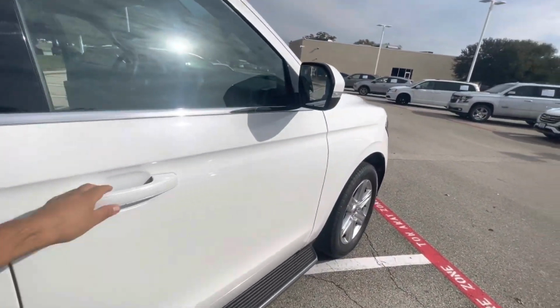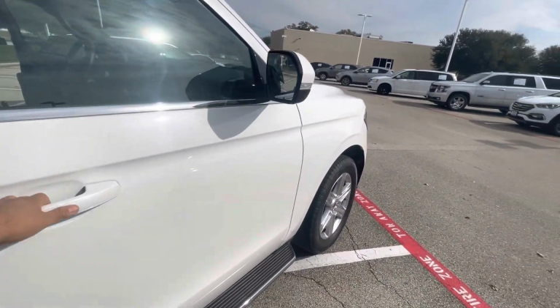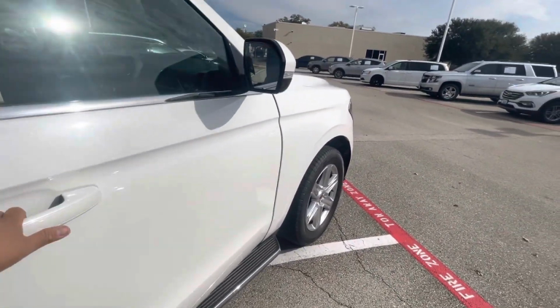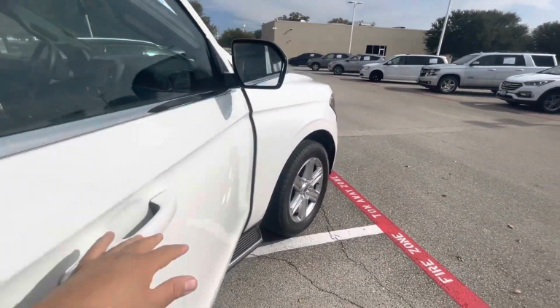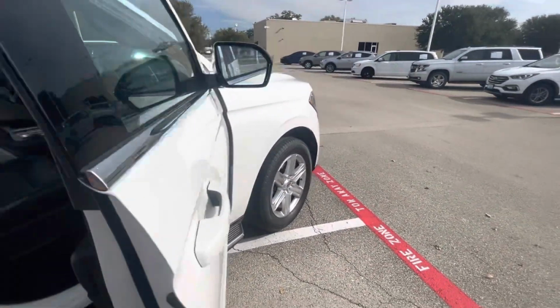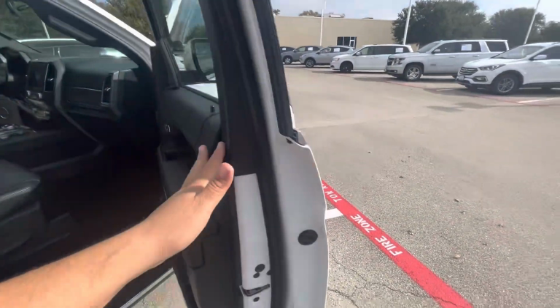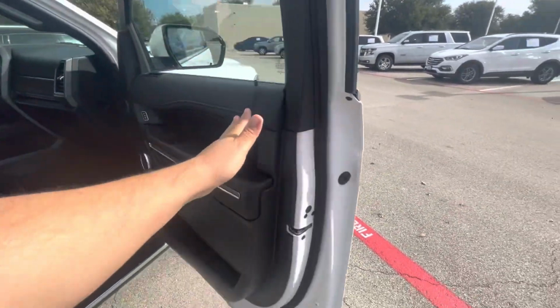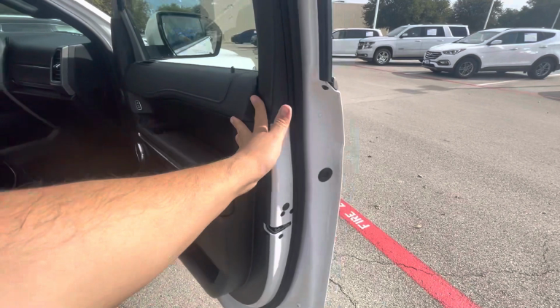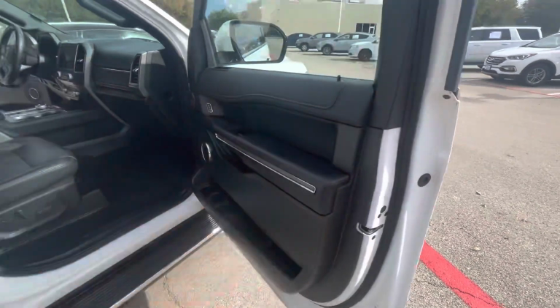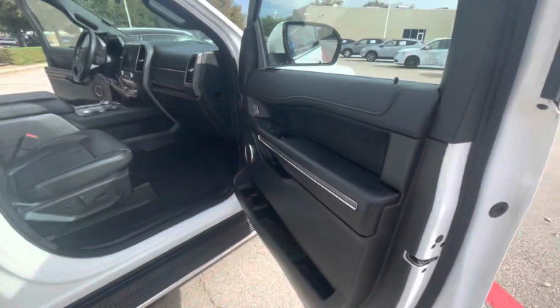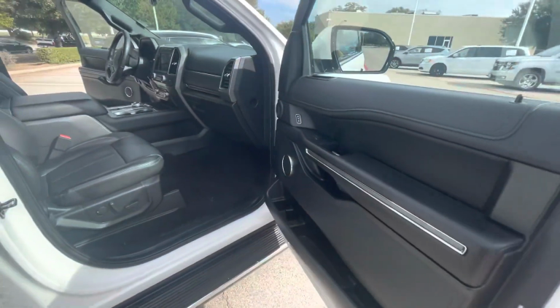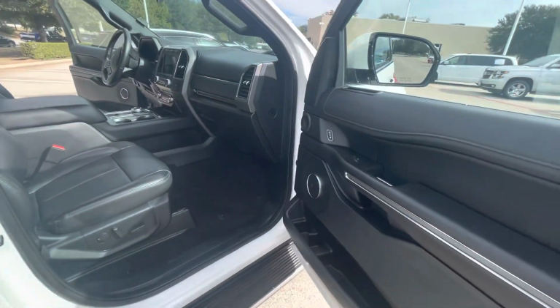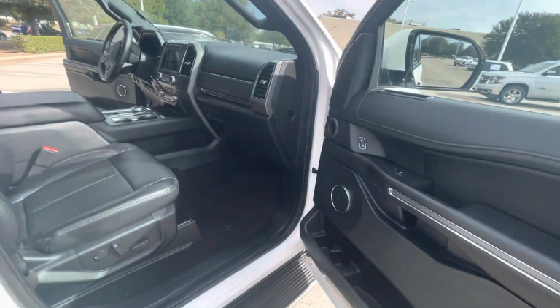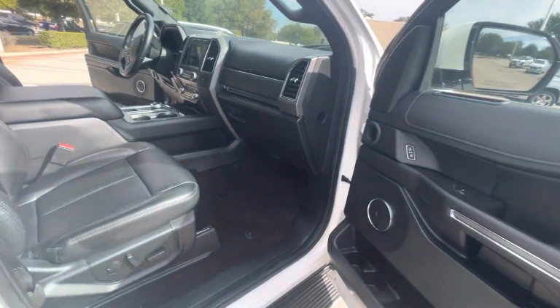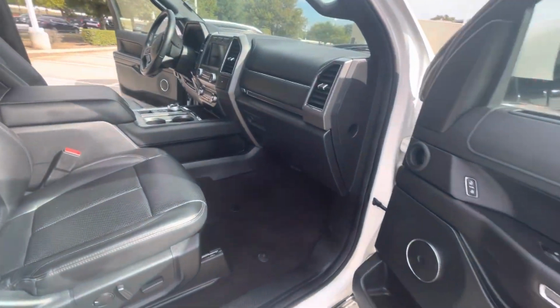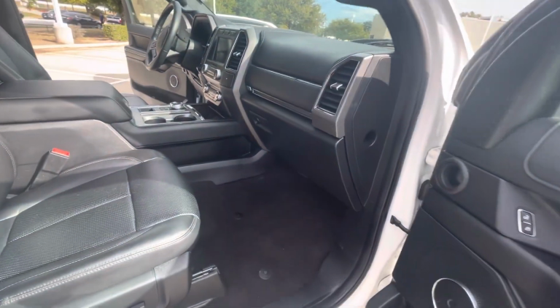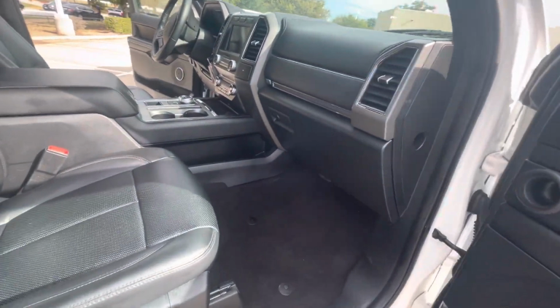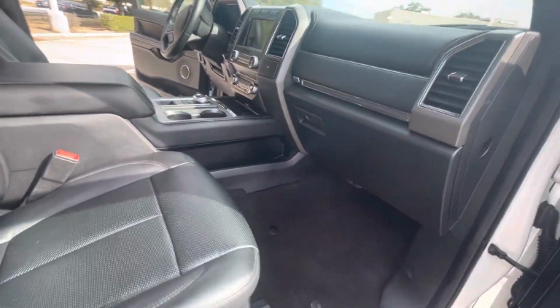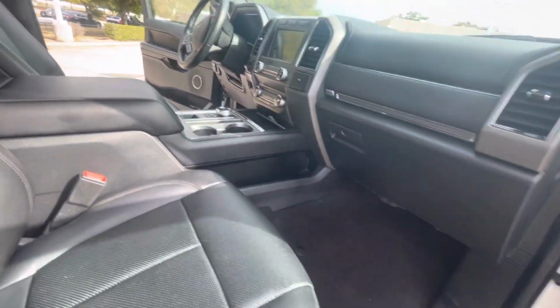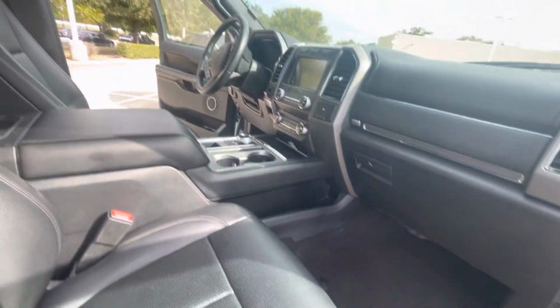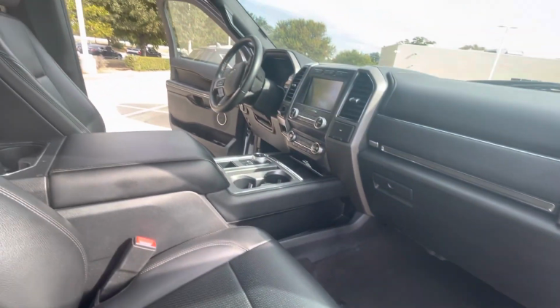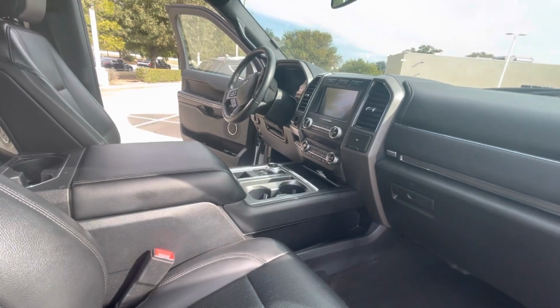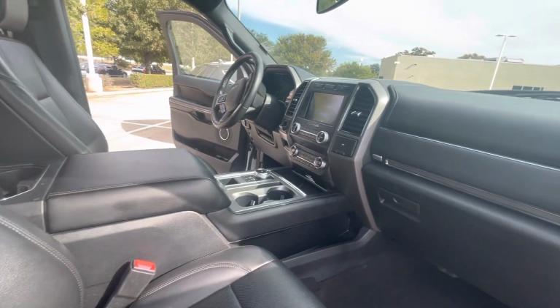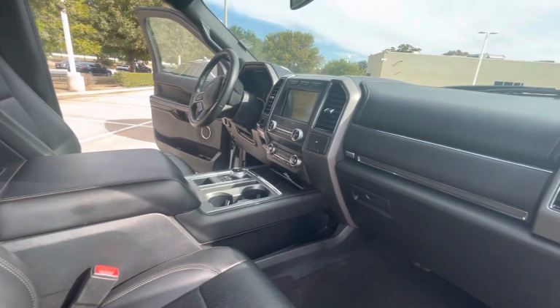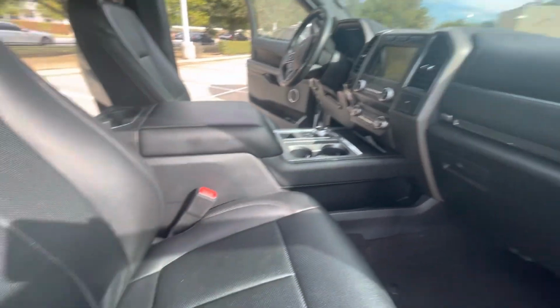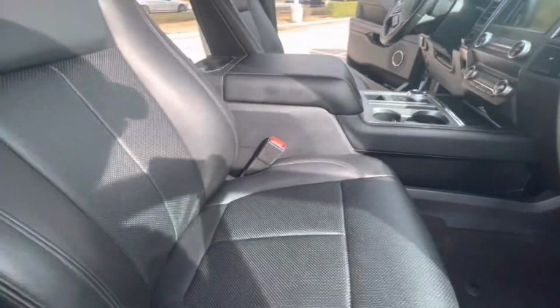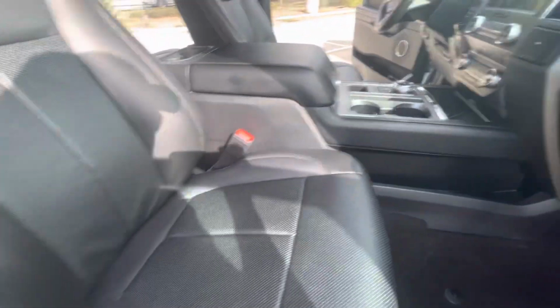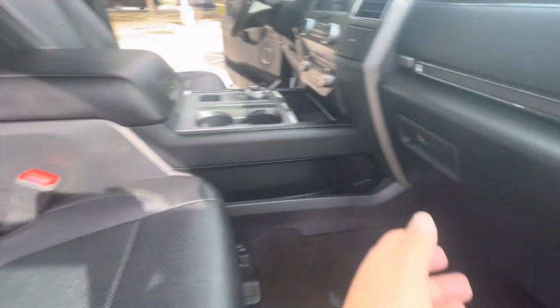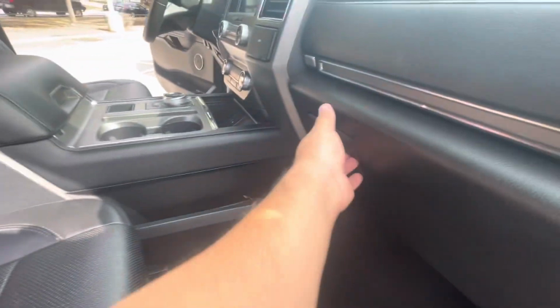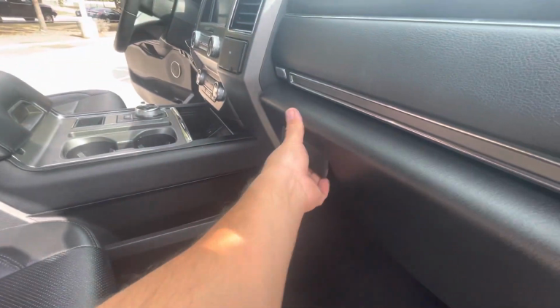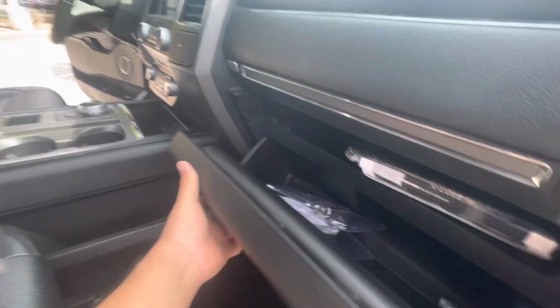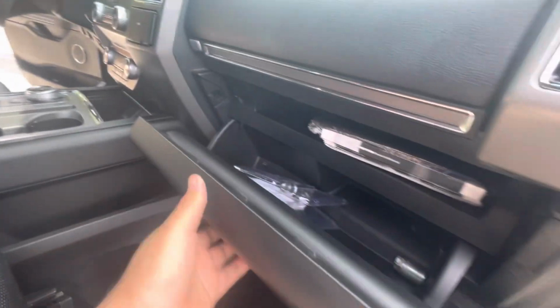This one has a 3.5 V6 EcoBoost engine. Lots of storage.